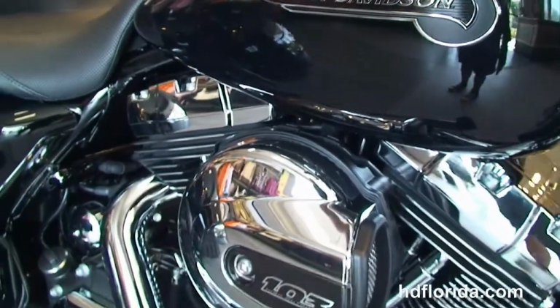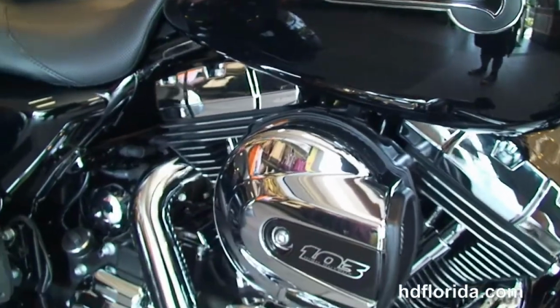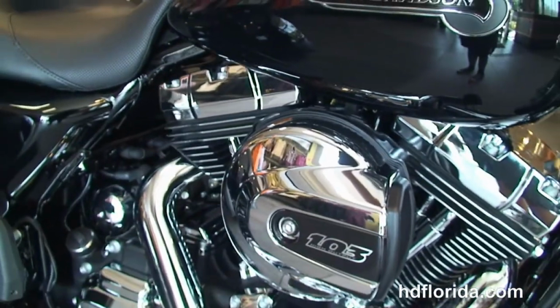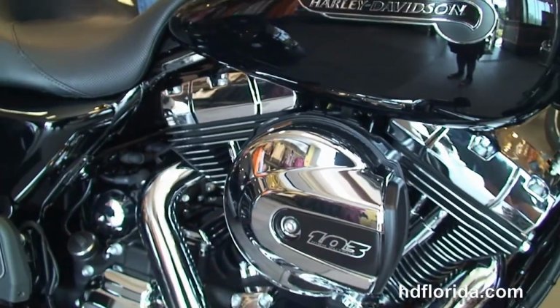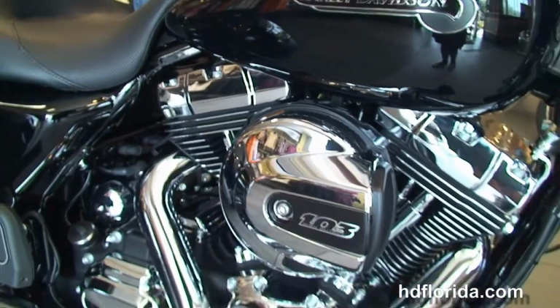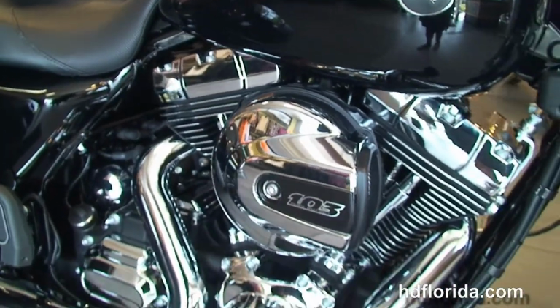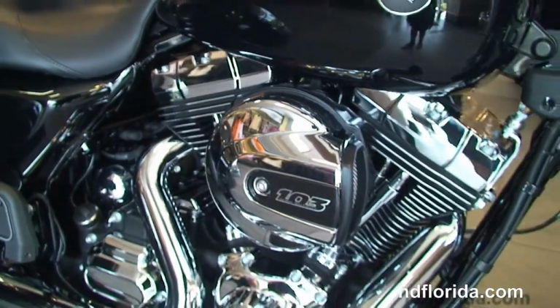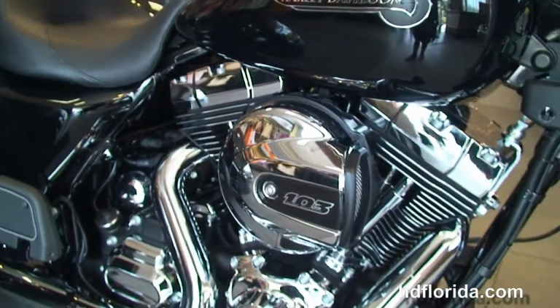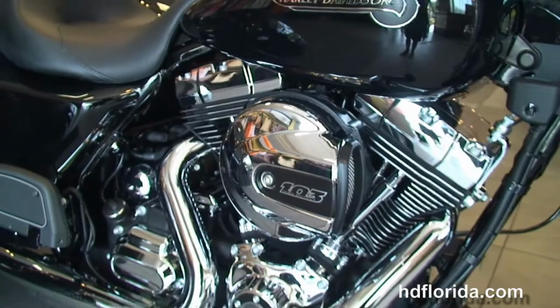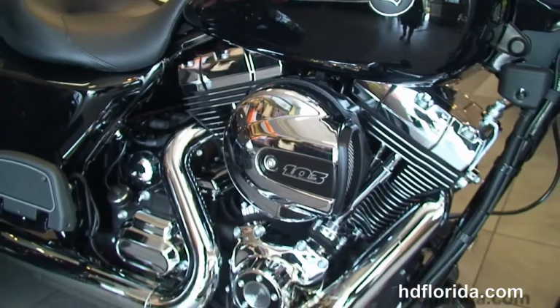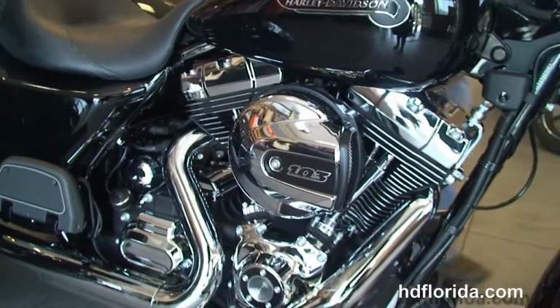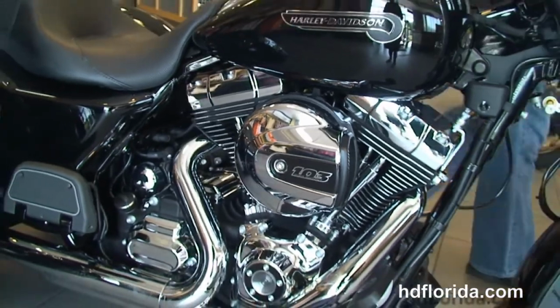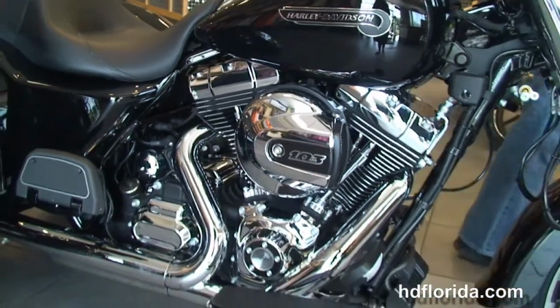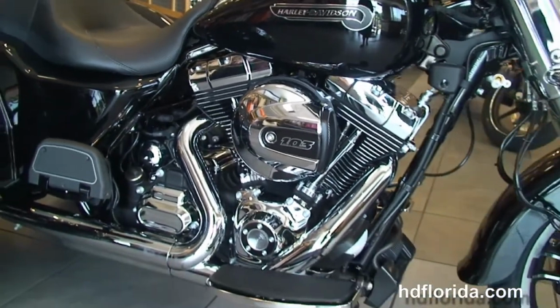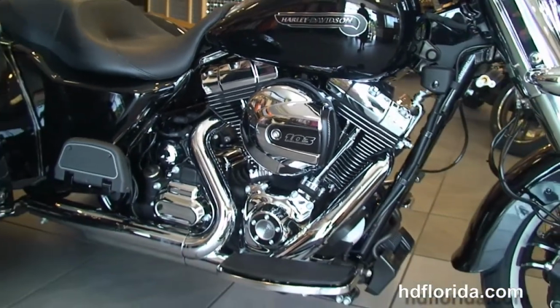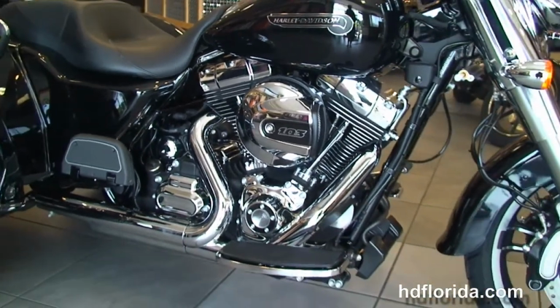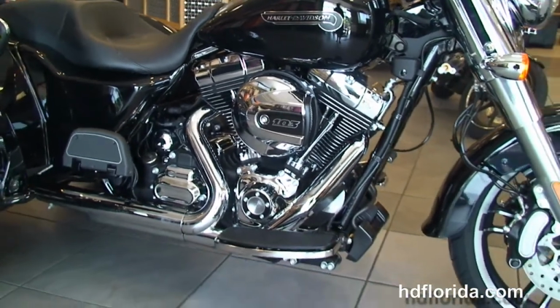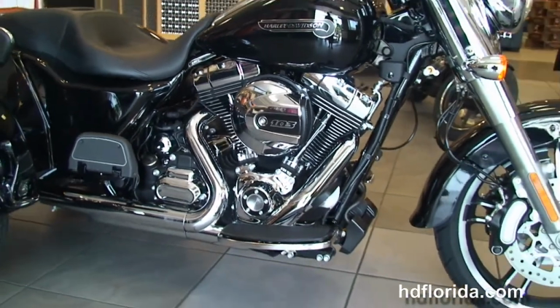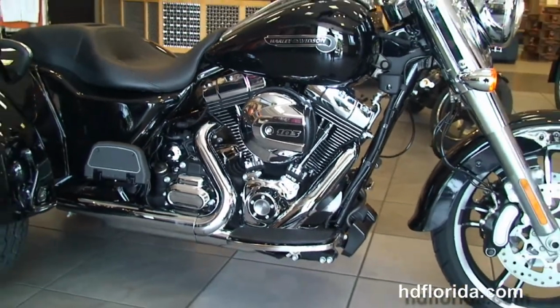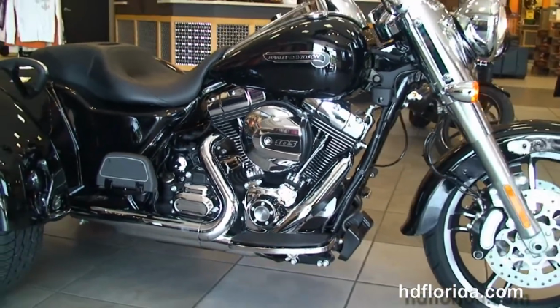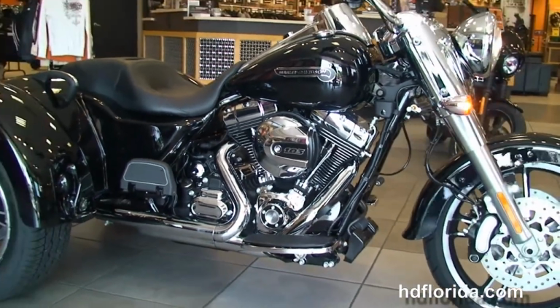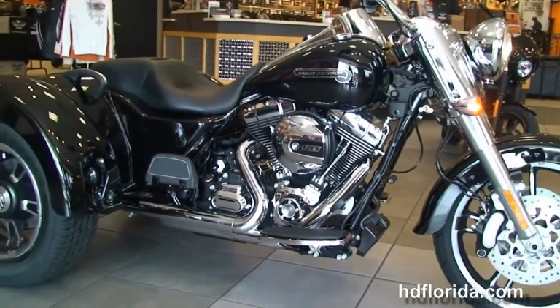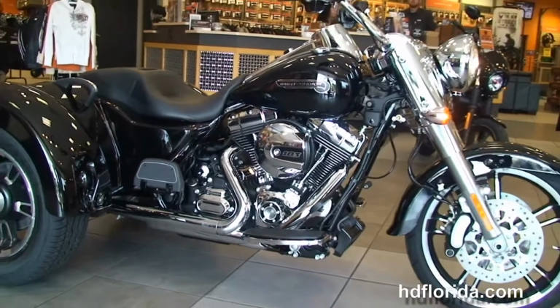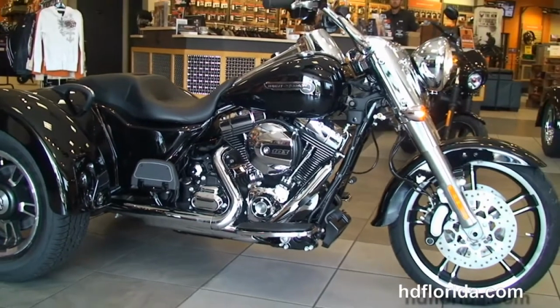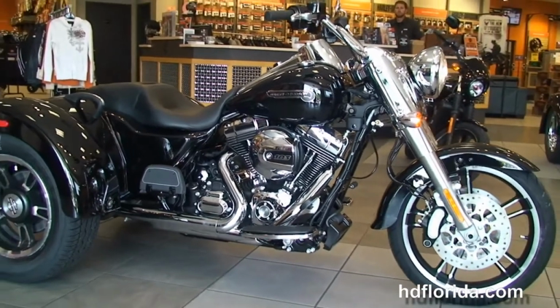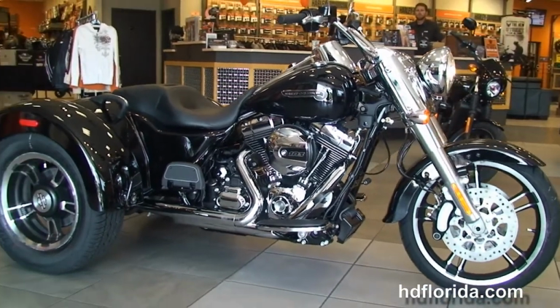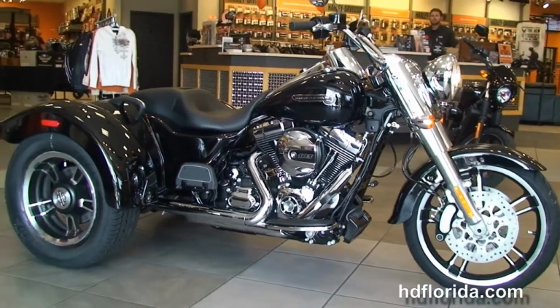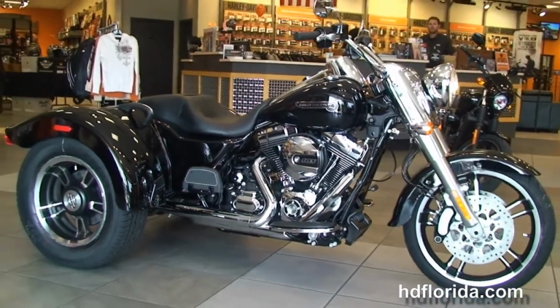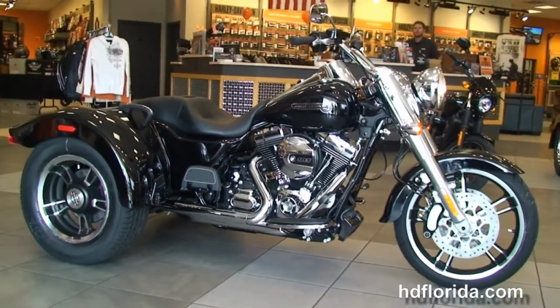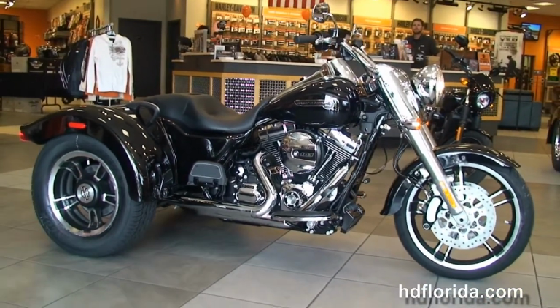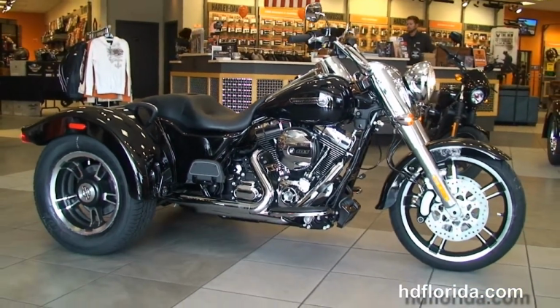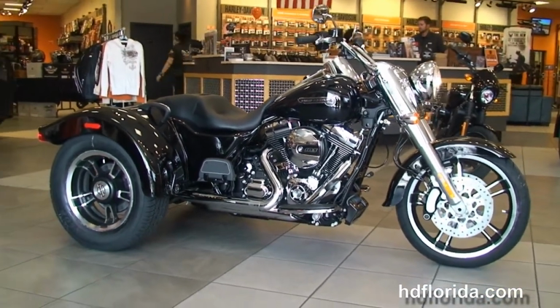Let's give a quick listen. Options and accessories on this bike retail out over $600, and here at the world famous Harley-Davidson of Tampa, all our bikes are fully serviced and safety inspected.